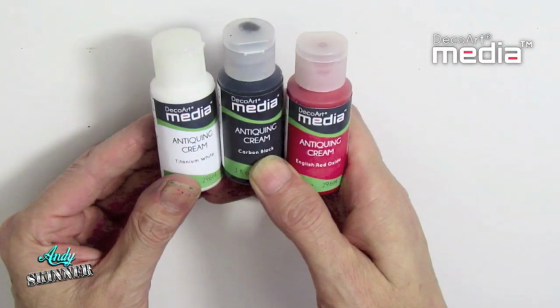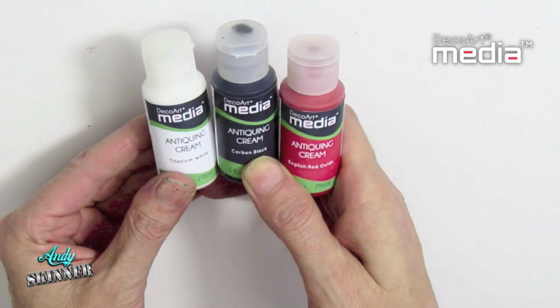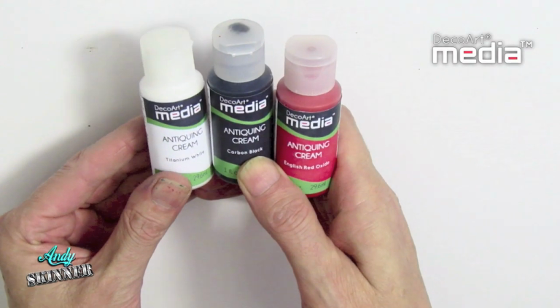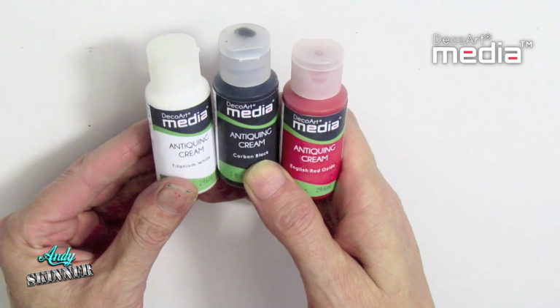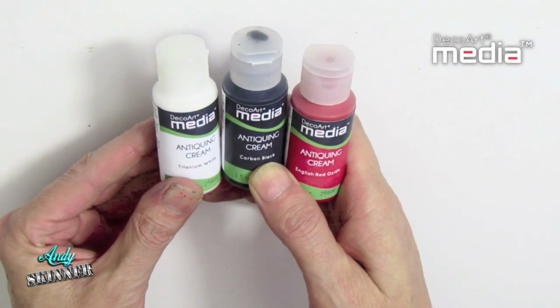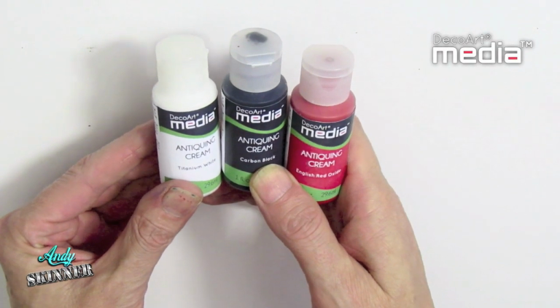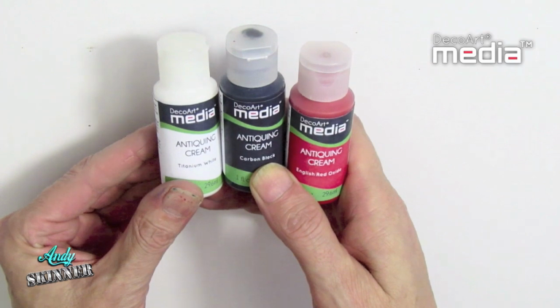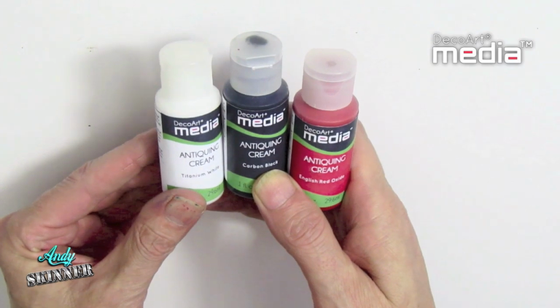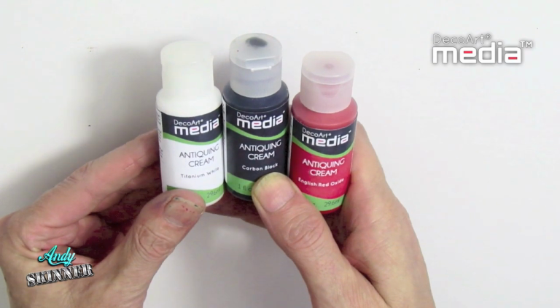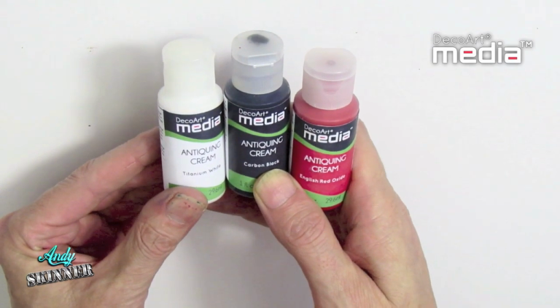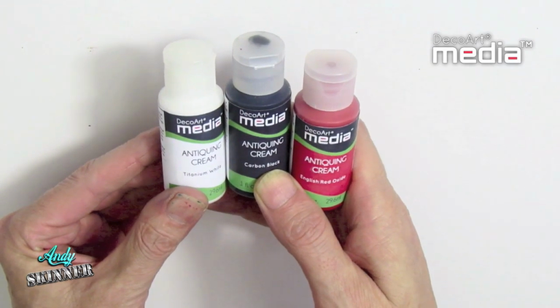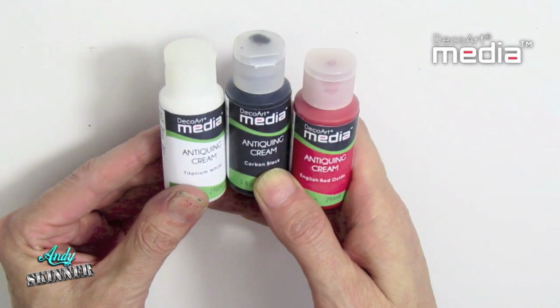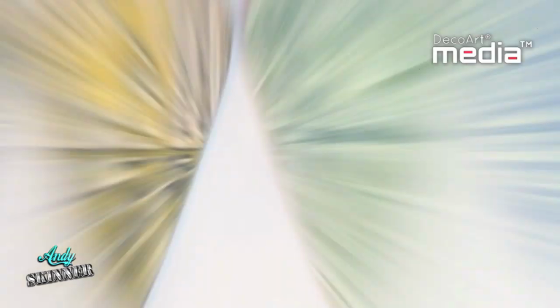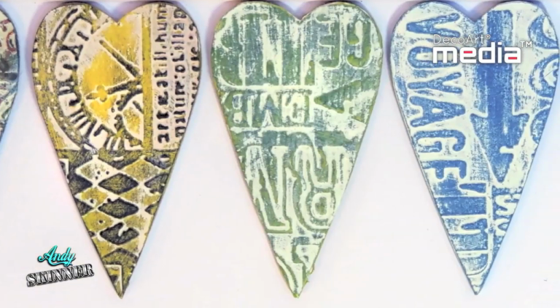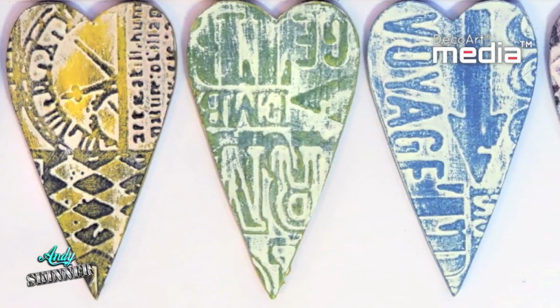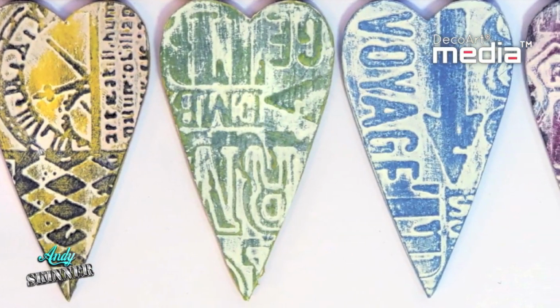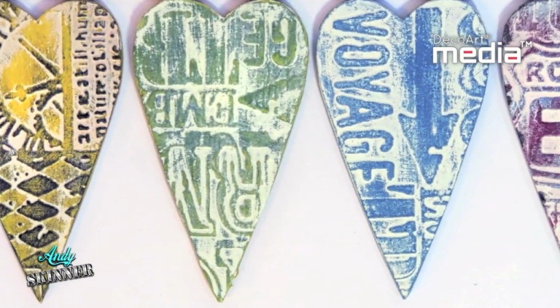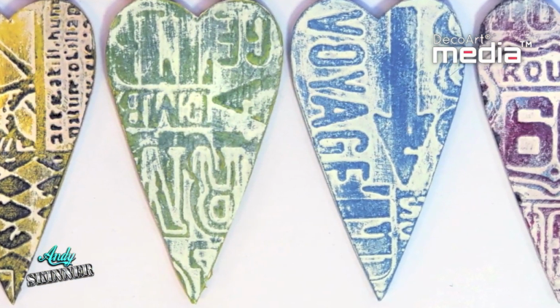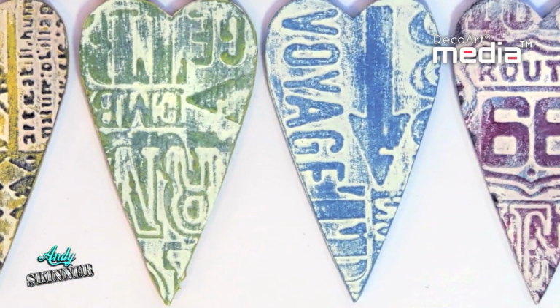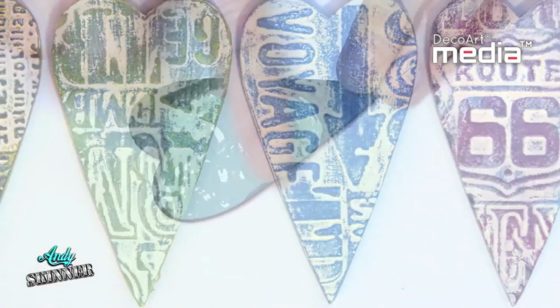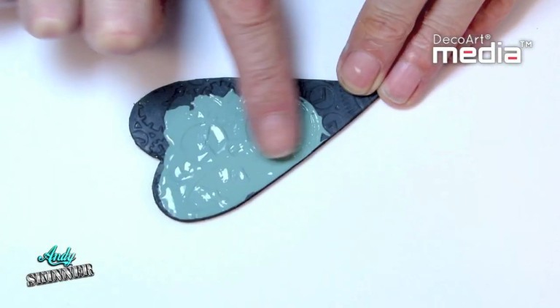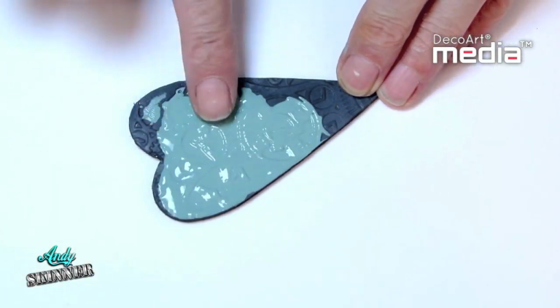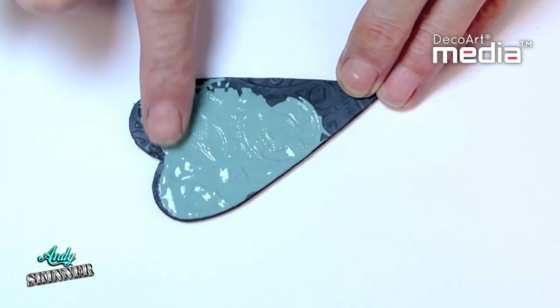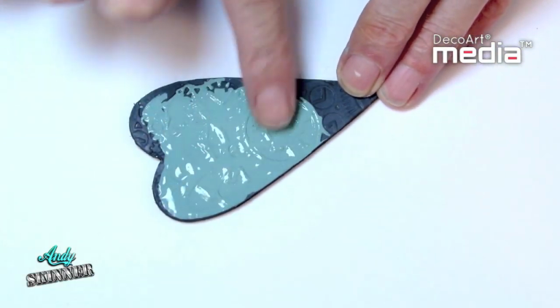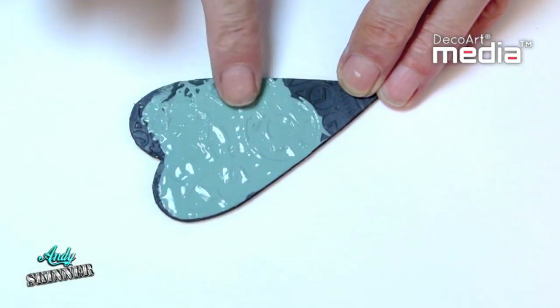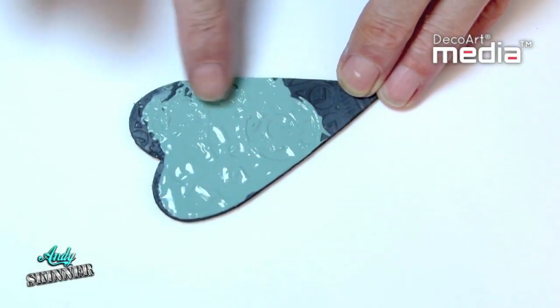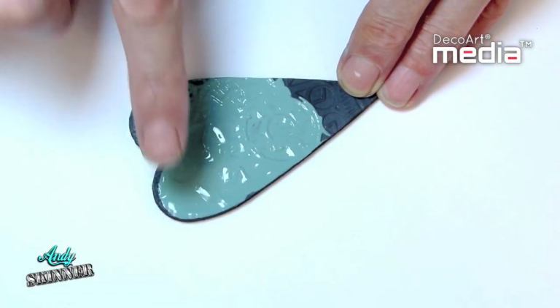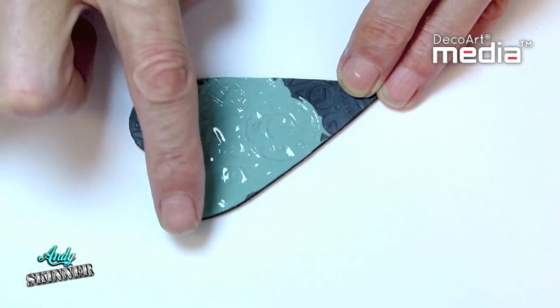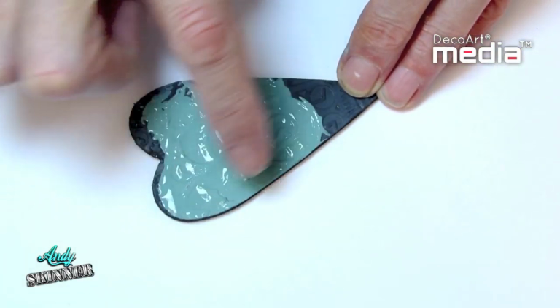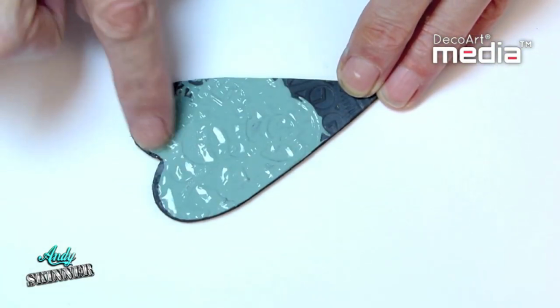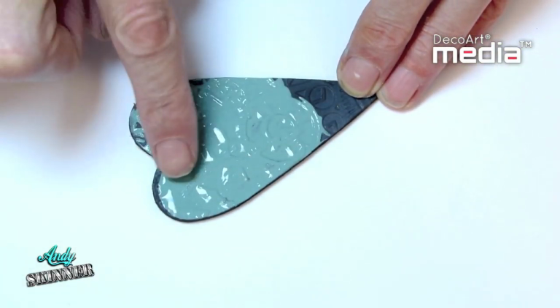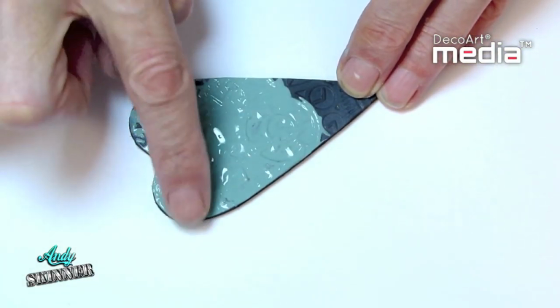Media Antiquing Creams have been developed to ease the antique texture pieces, giving distressed, aged and patina effects. Simply apply the cream to the piece that you wish to antique, then allow it to dry thoroughly.